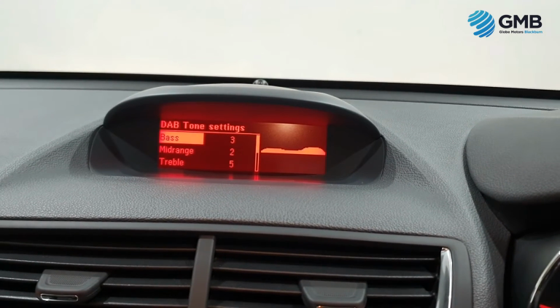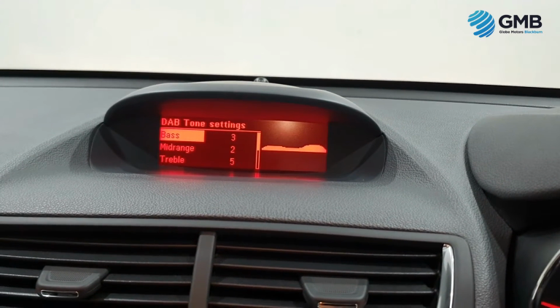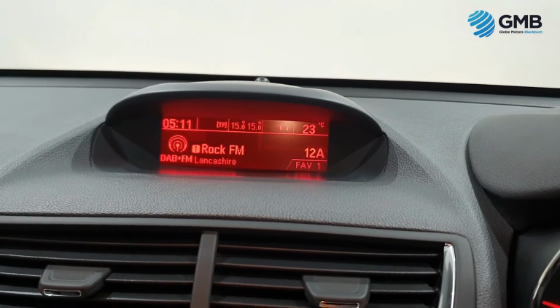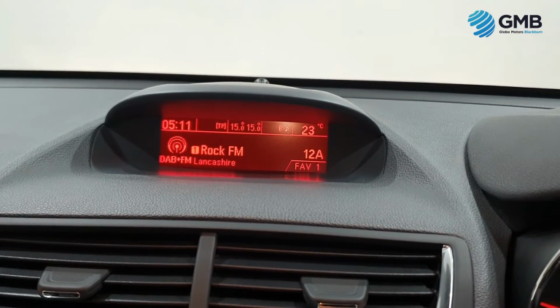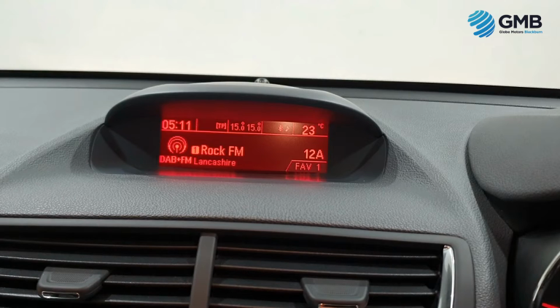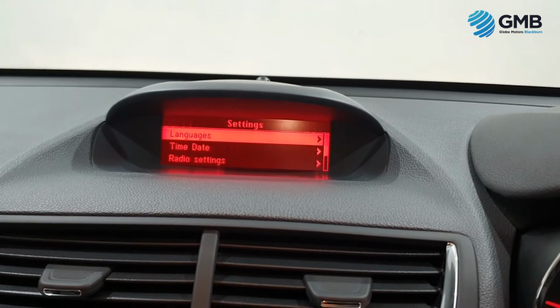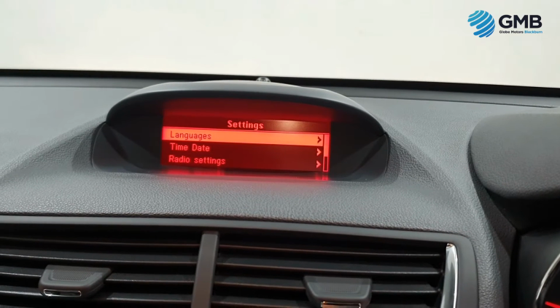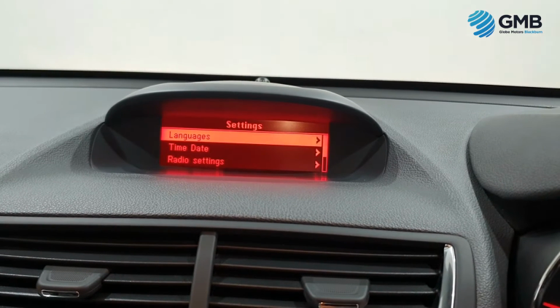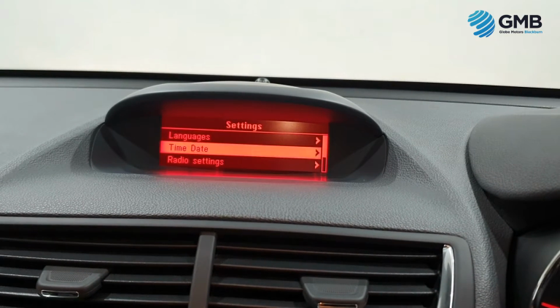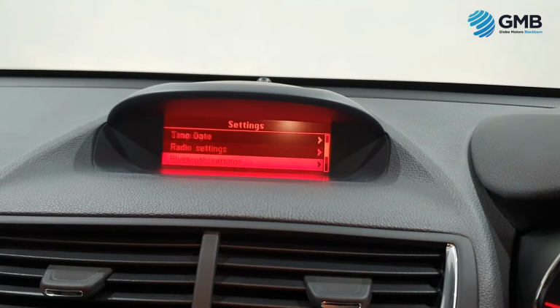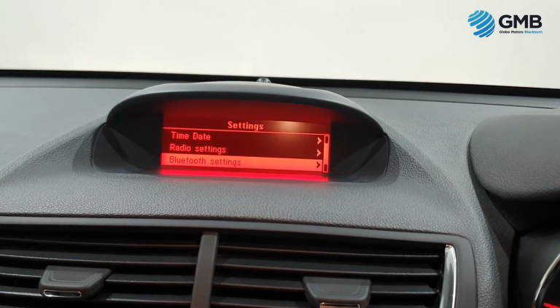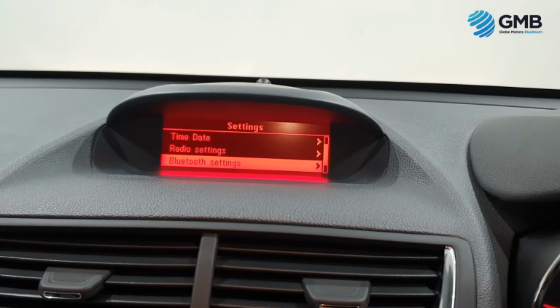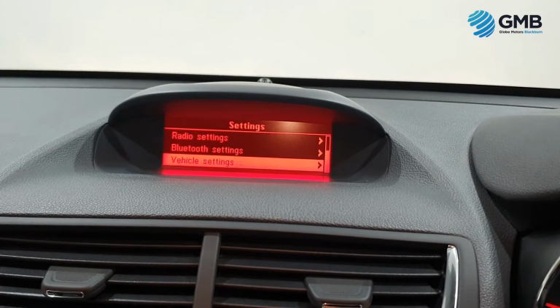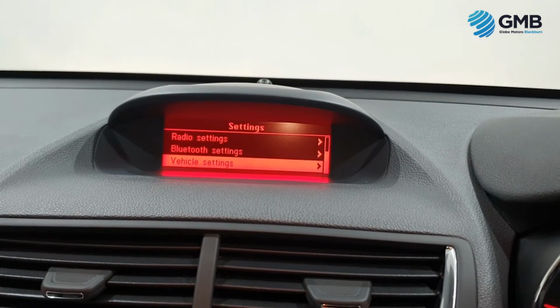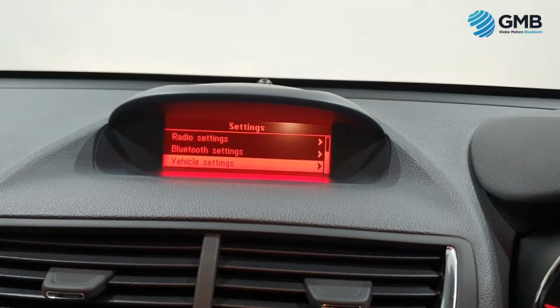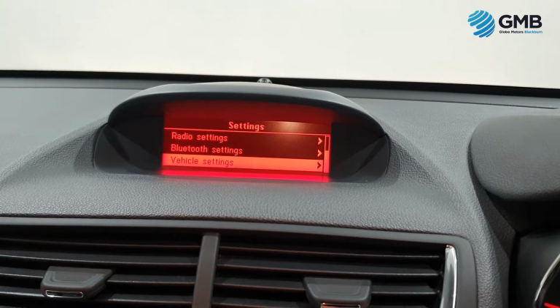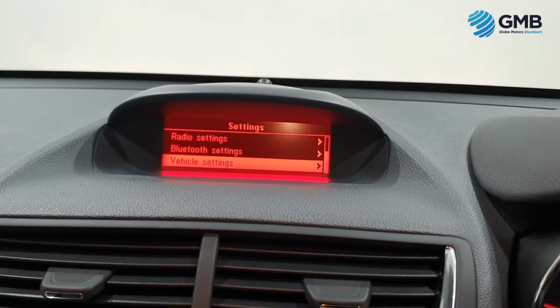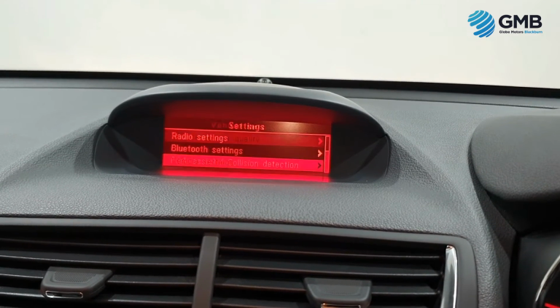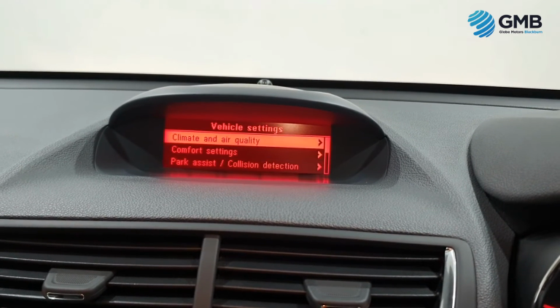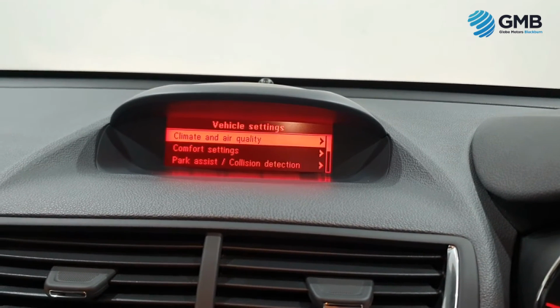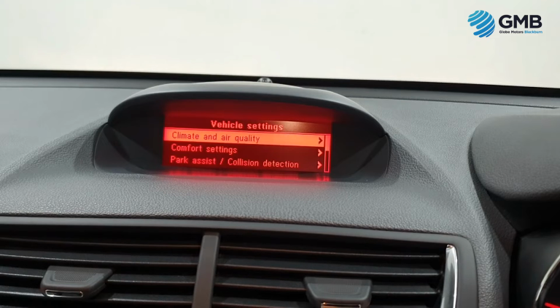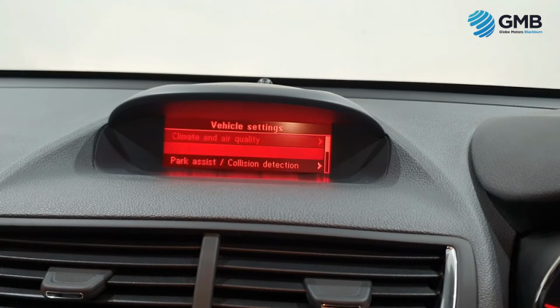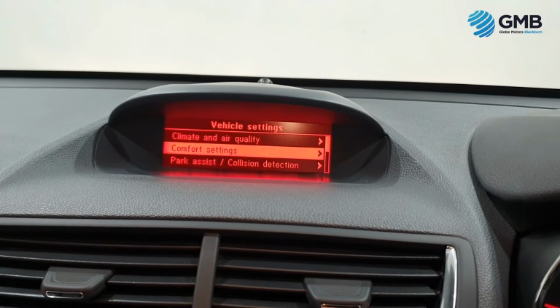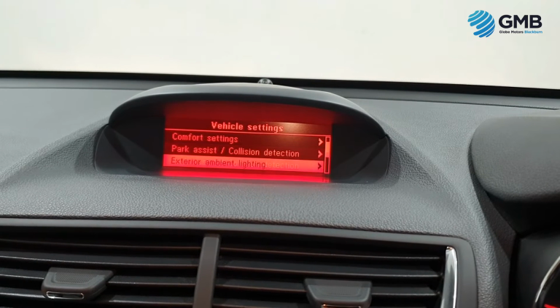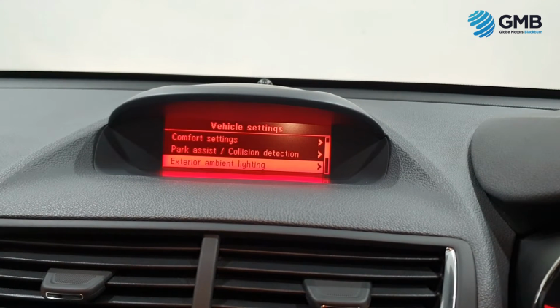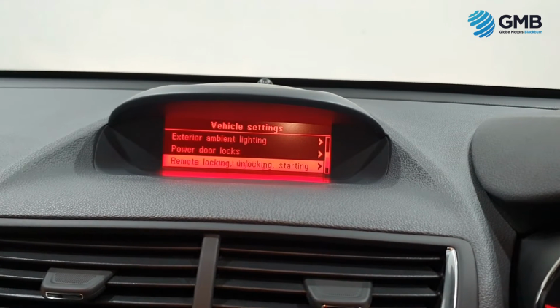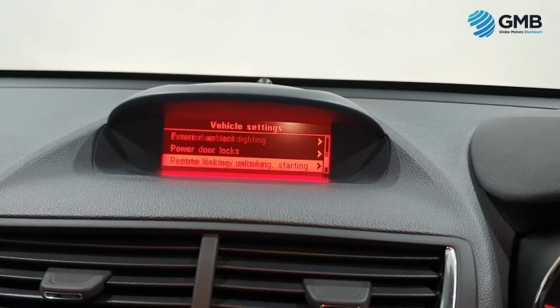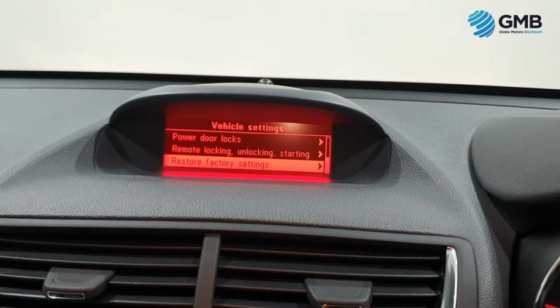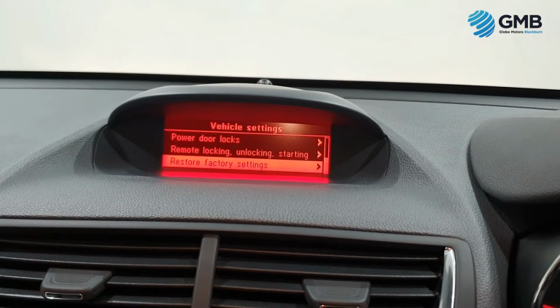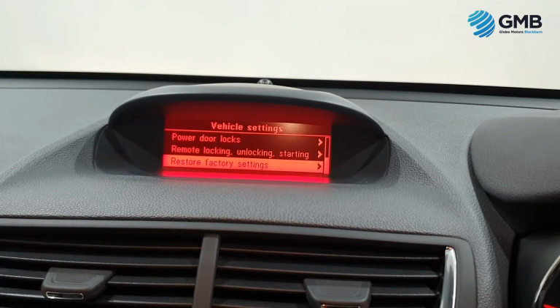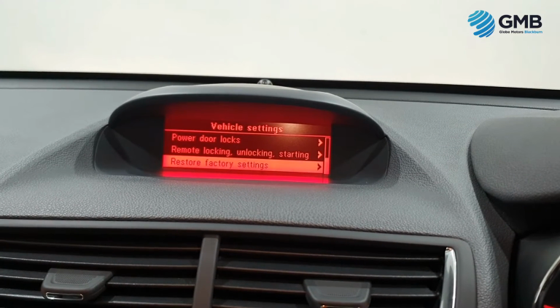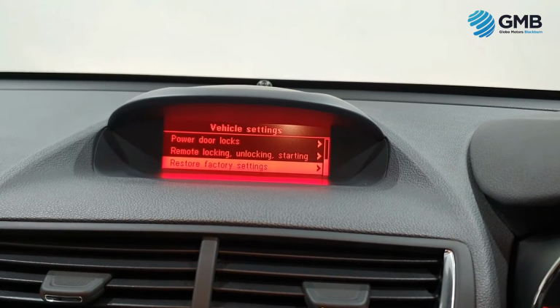It also has power-assisted steering, front and rear leather seats, 18-inch alloy wheels, and the full ISOFIX child seat locking system — just to name but a few.